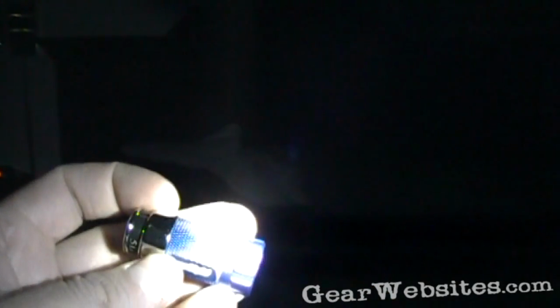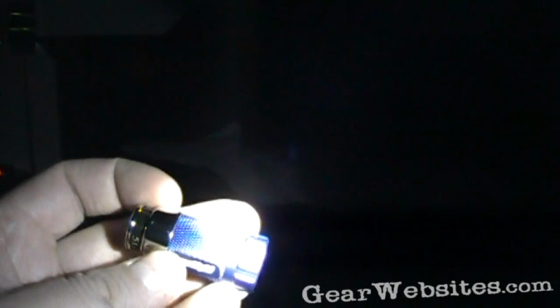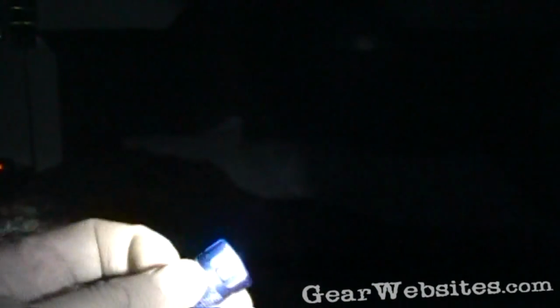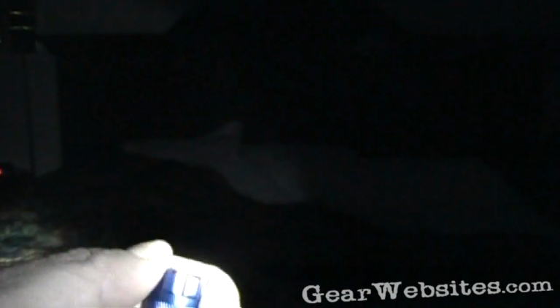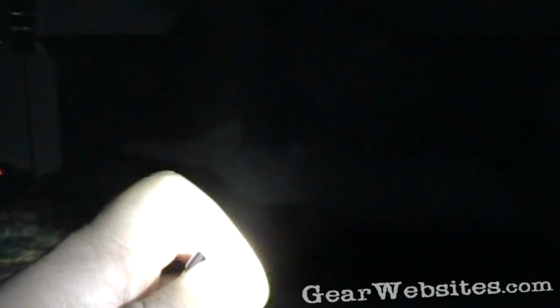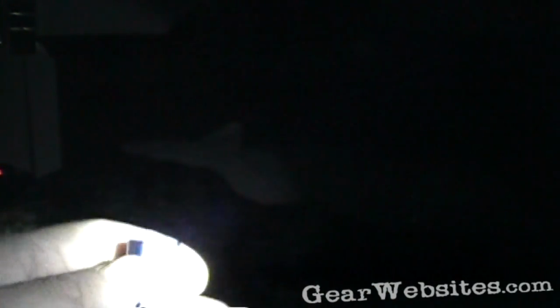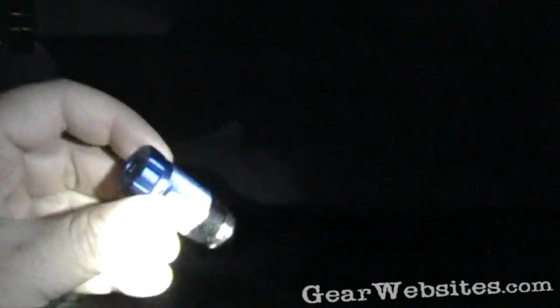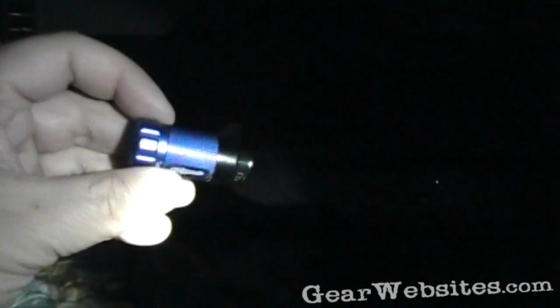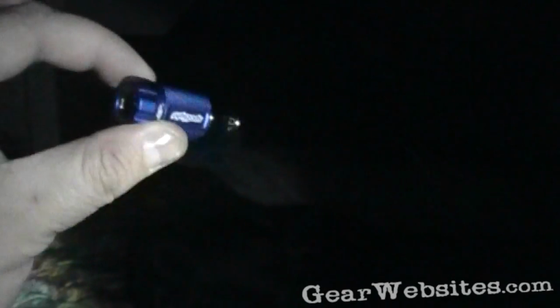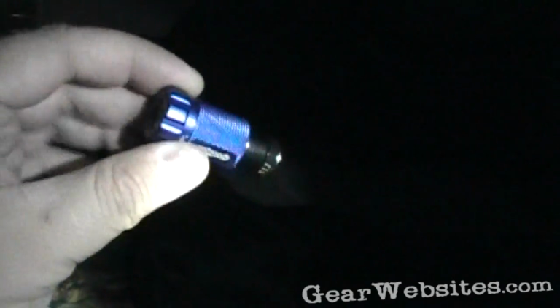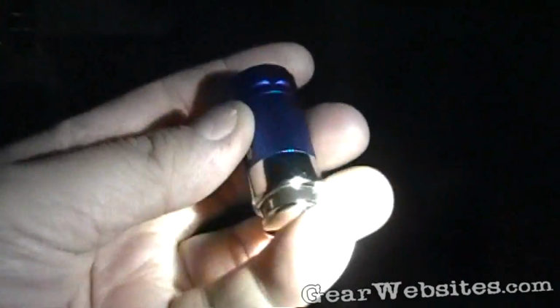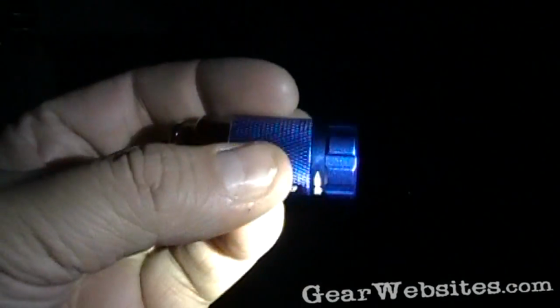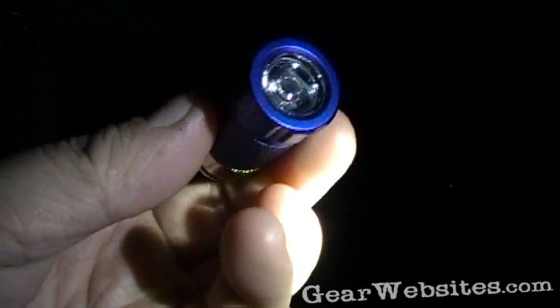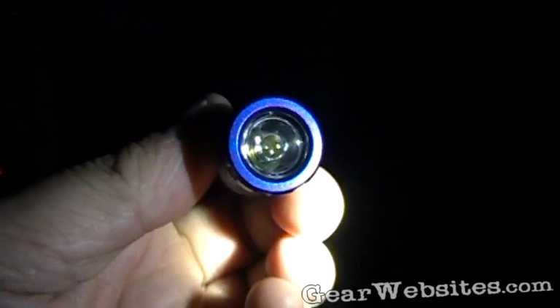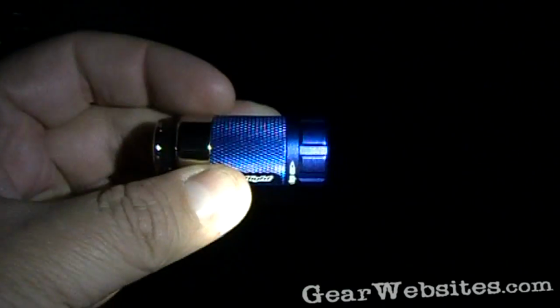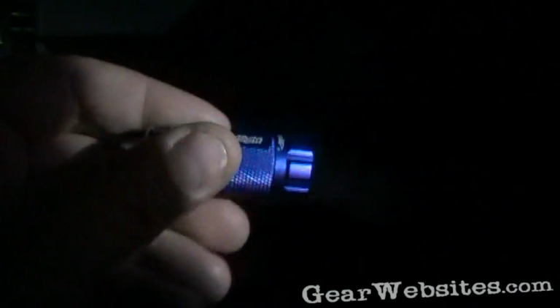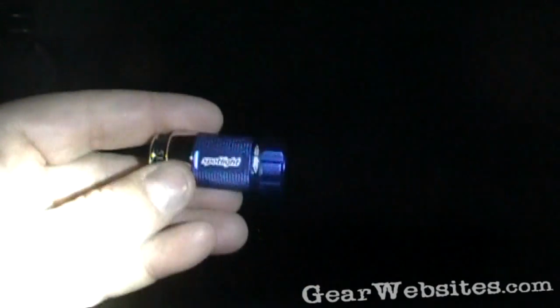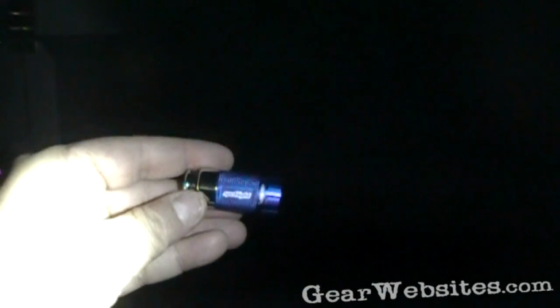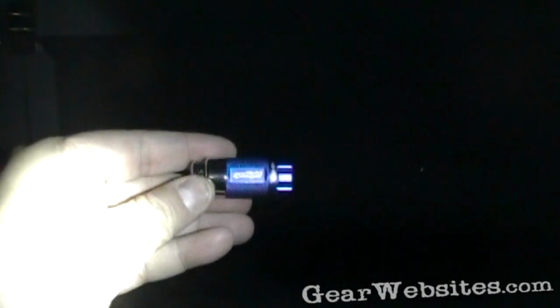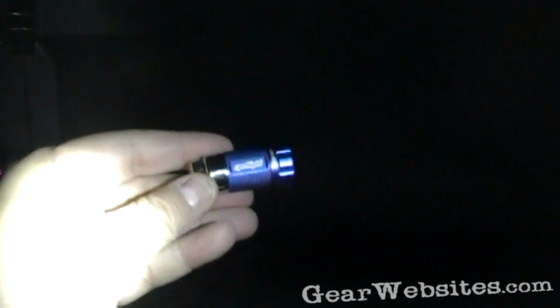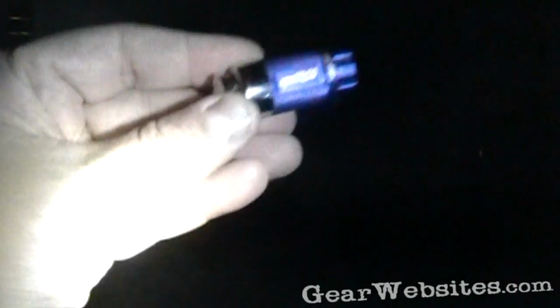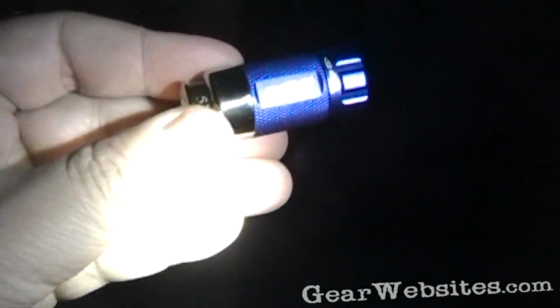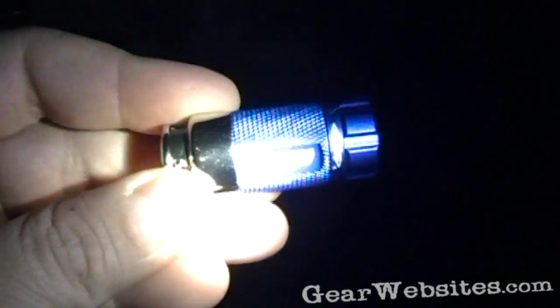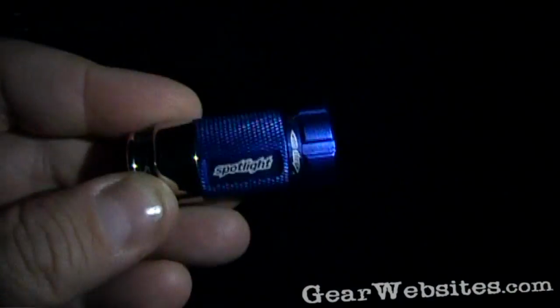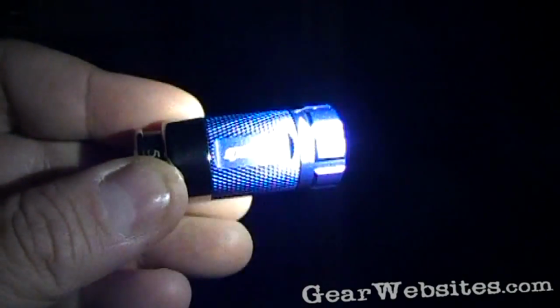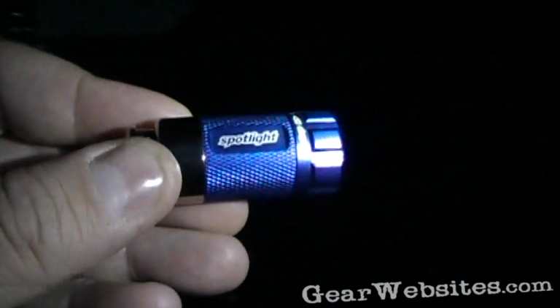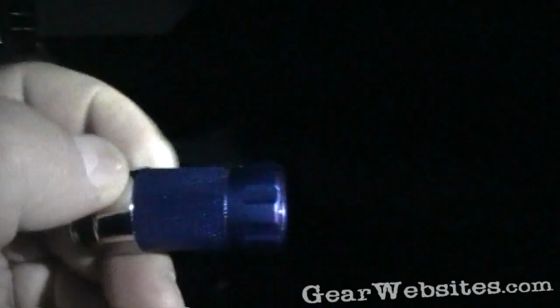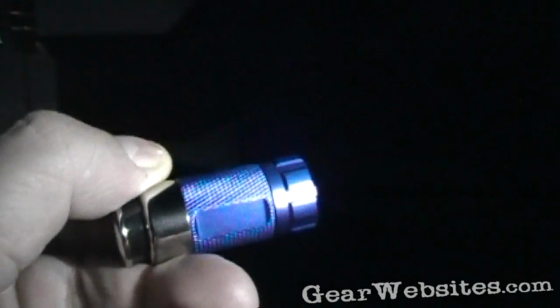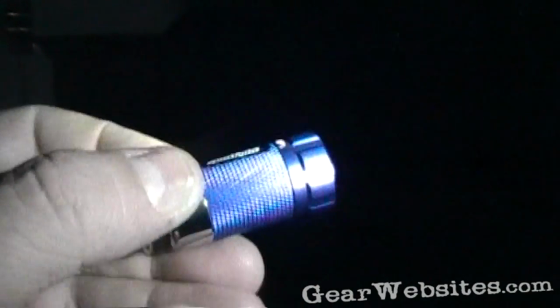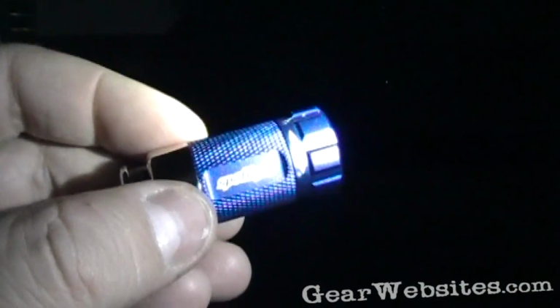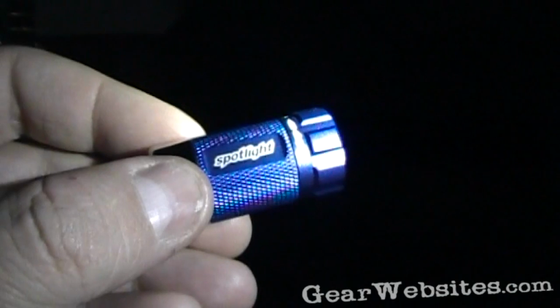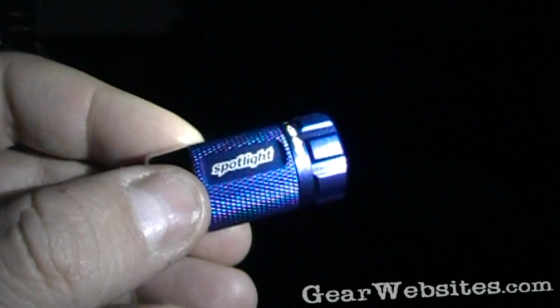I'm really impressed with this one. If it holds up, this is going to be a handy little light. Stay tuned for a future review and we'll see how these do over time. Thanks for watching.